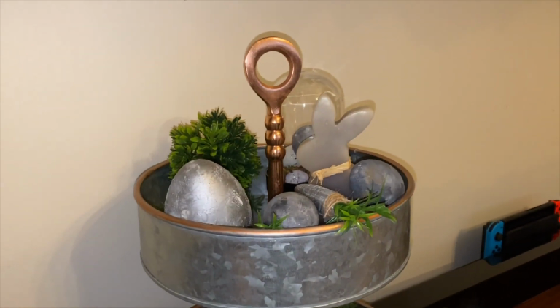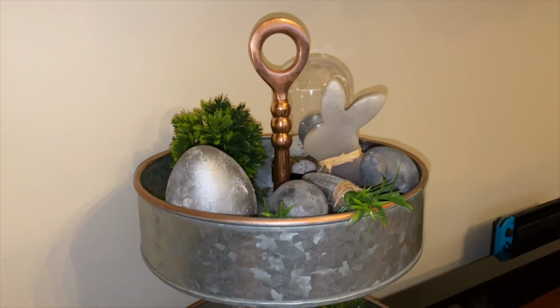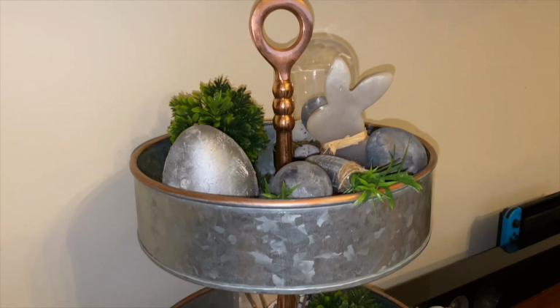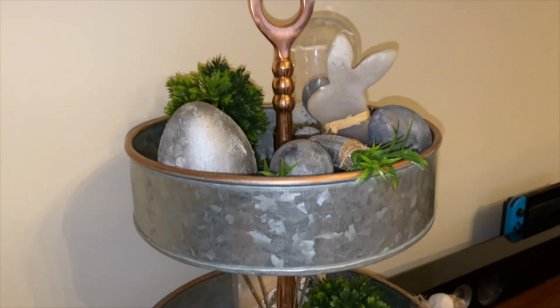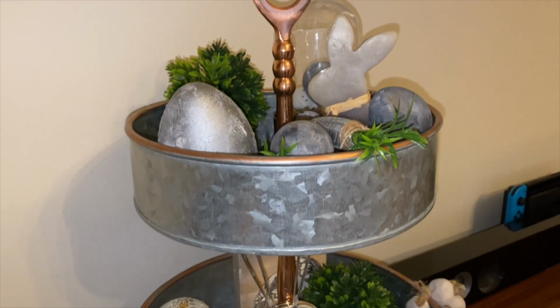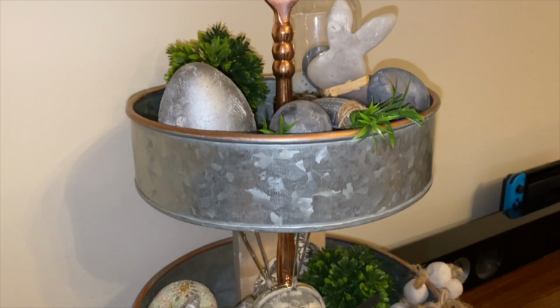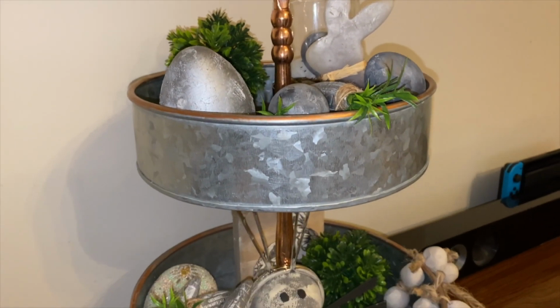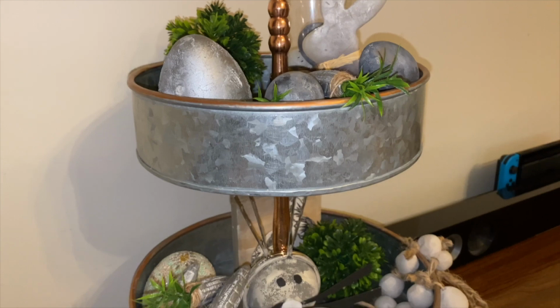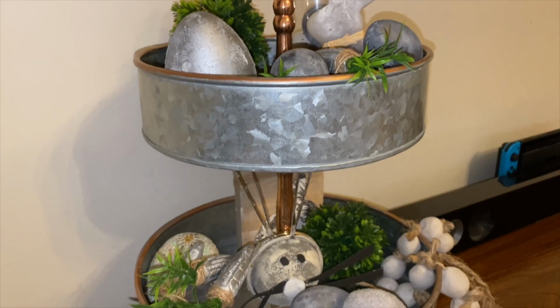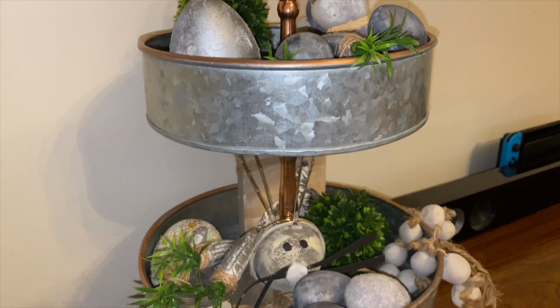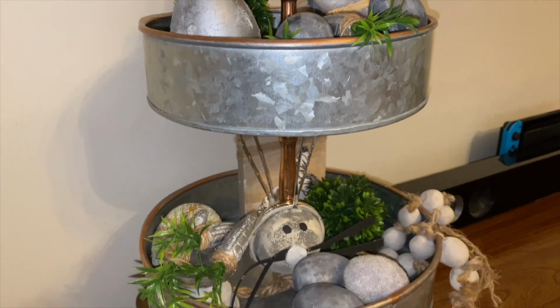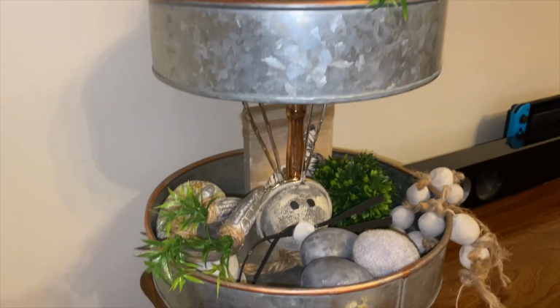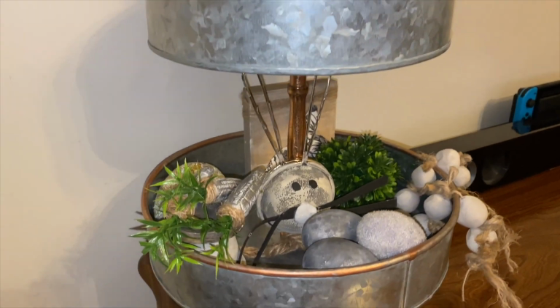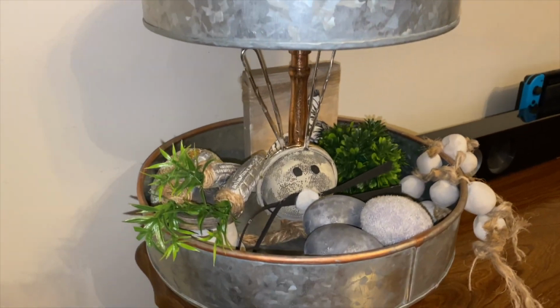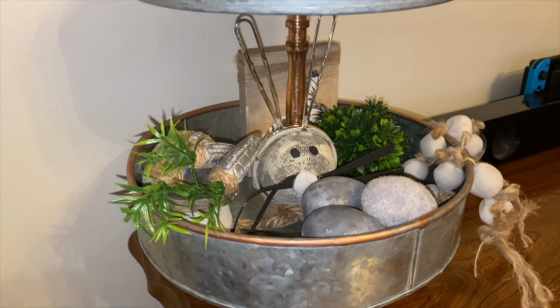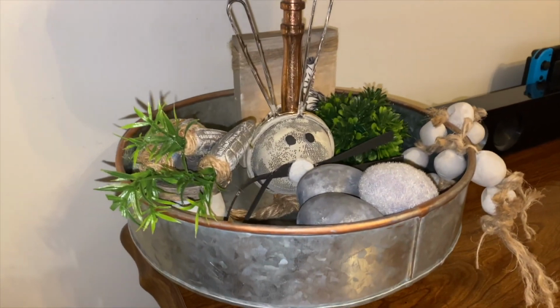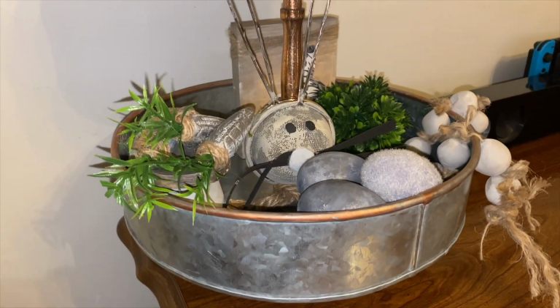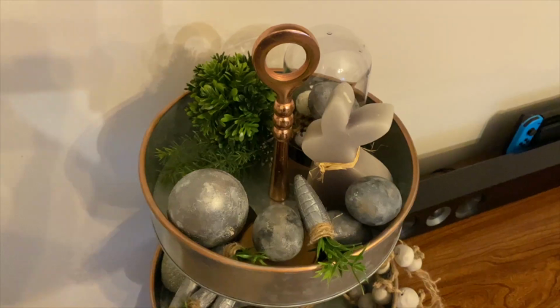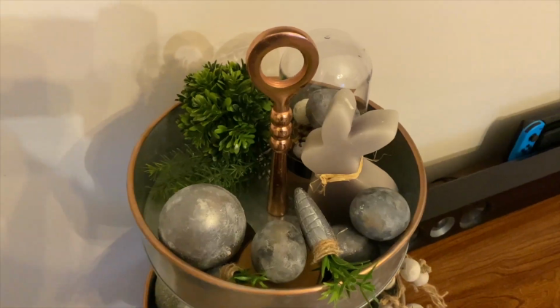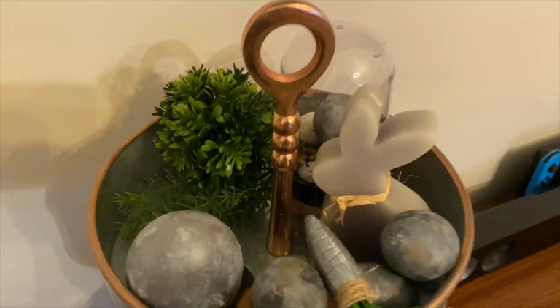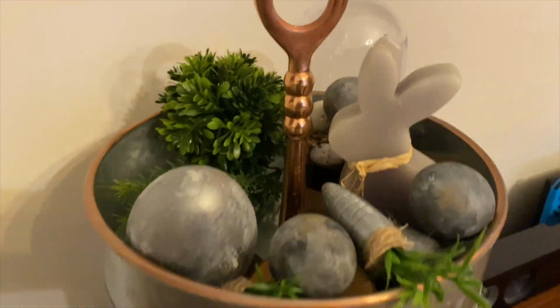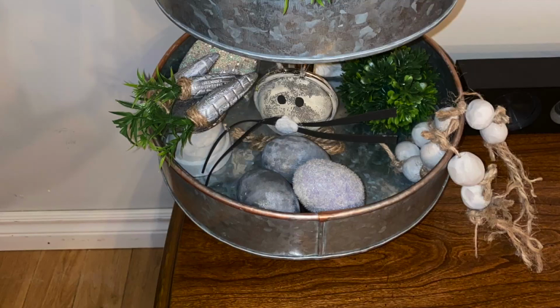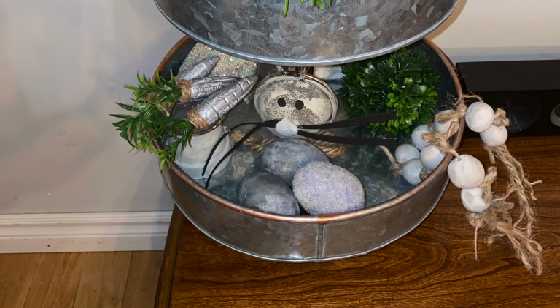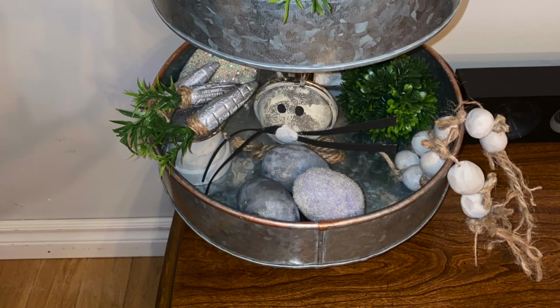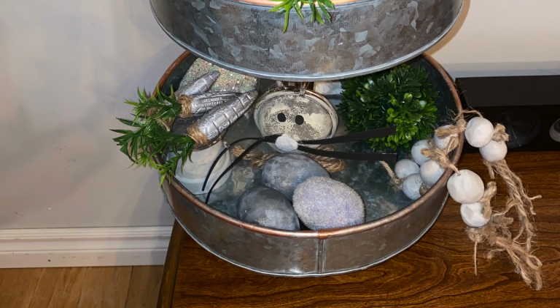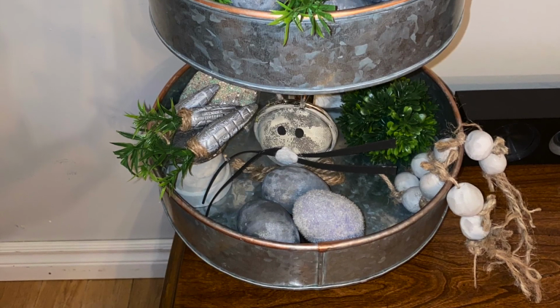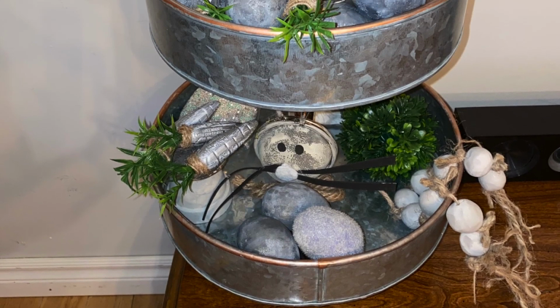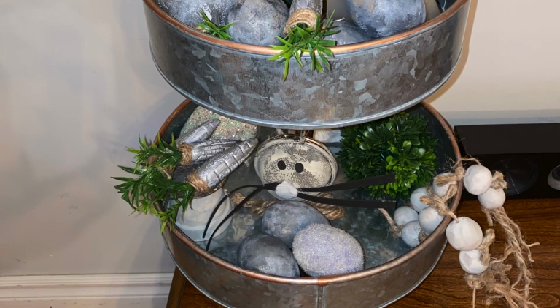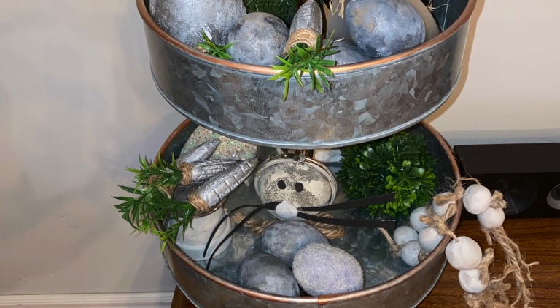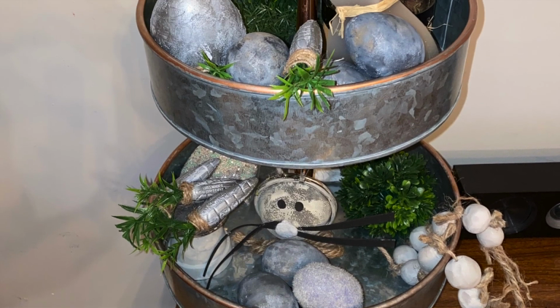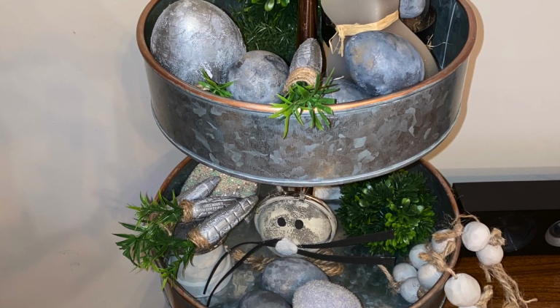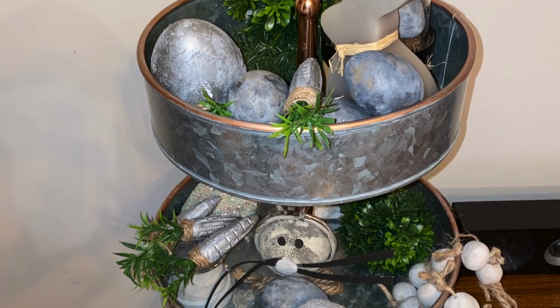I think I'm happy with this. I'm always in and out with these trays — sometimes I'll just wind up looking at them and thinking I need to add more. But I think this is good. I'm pretty happy with this.